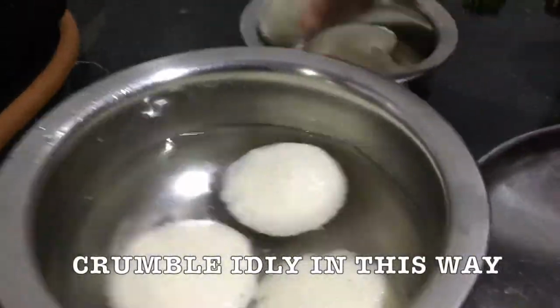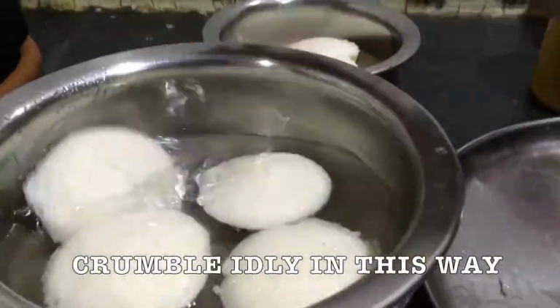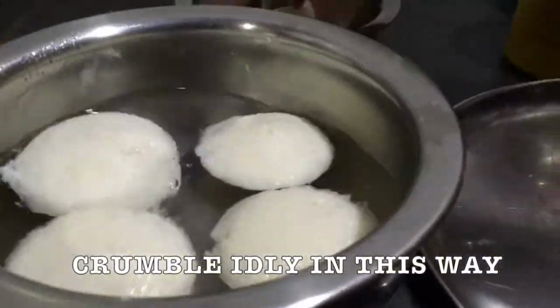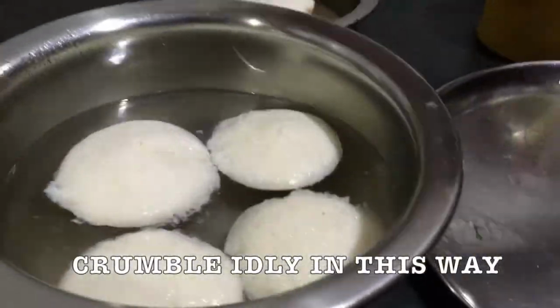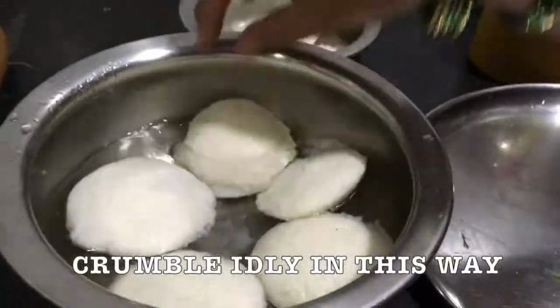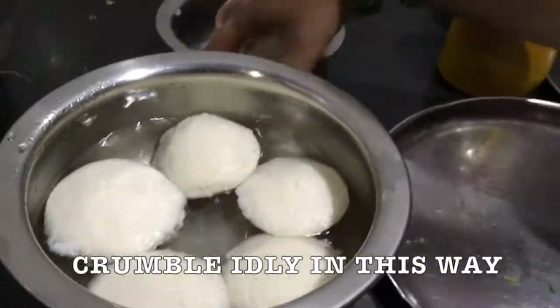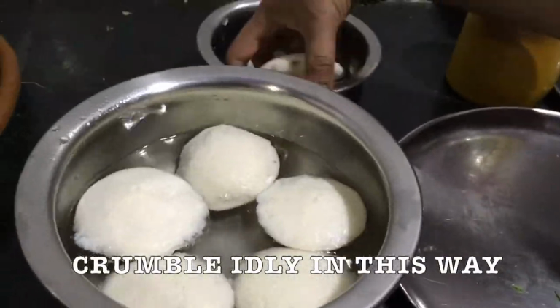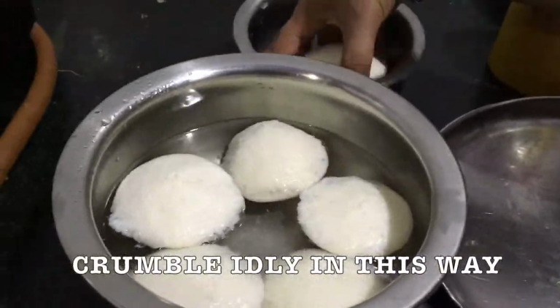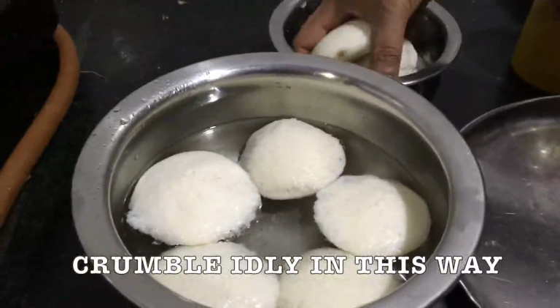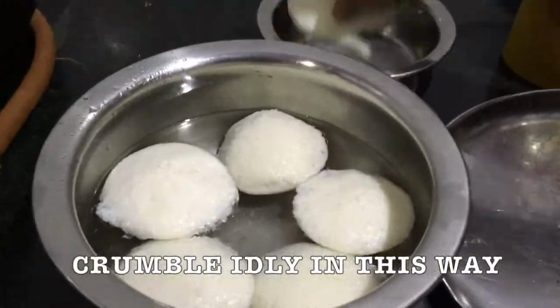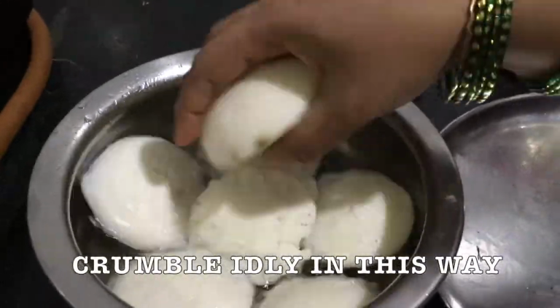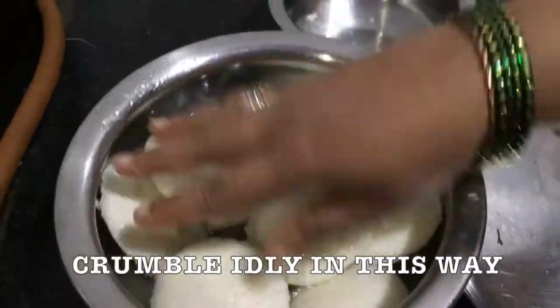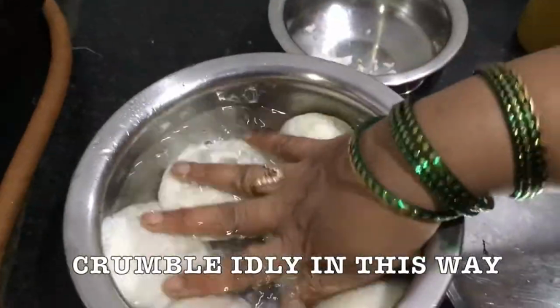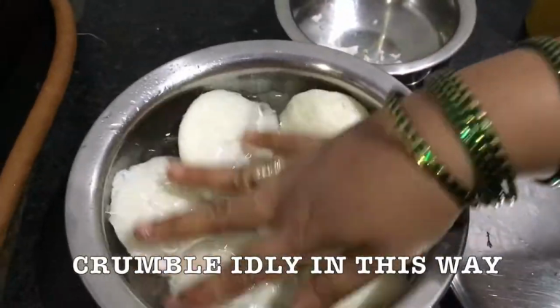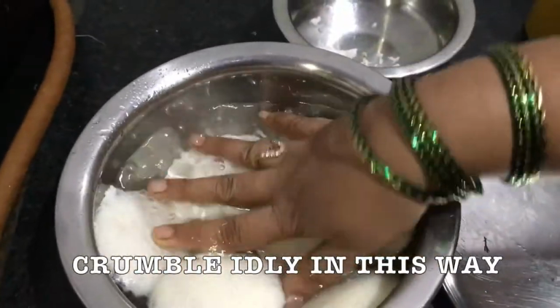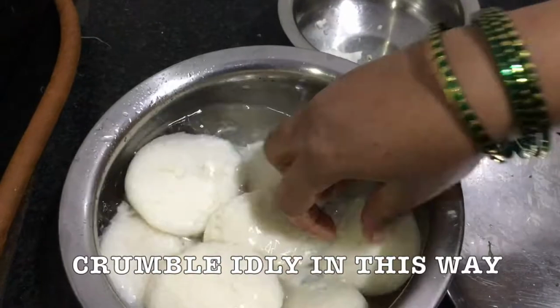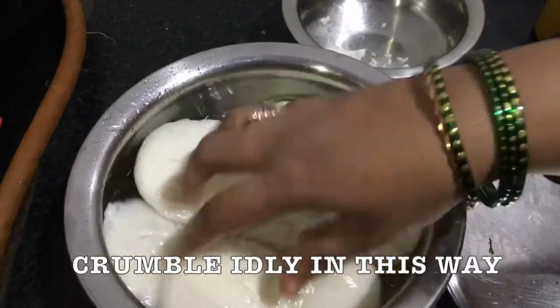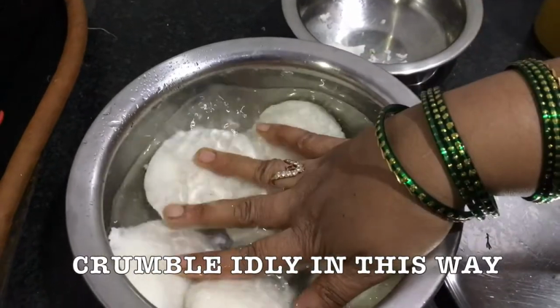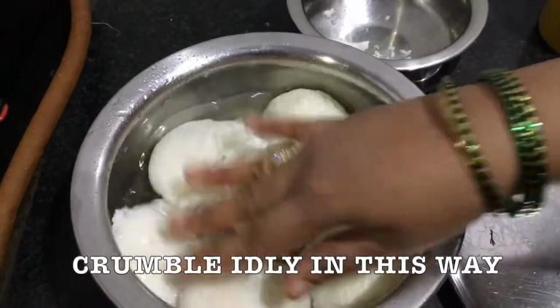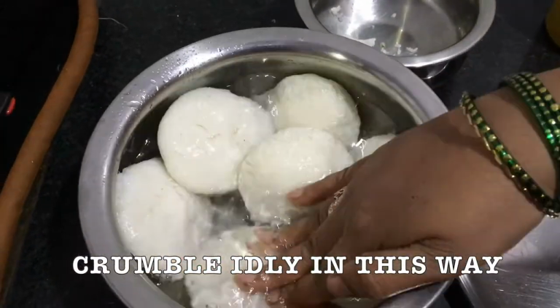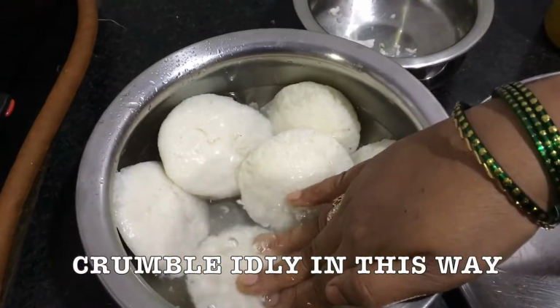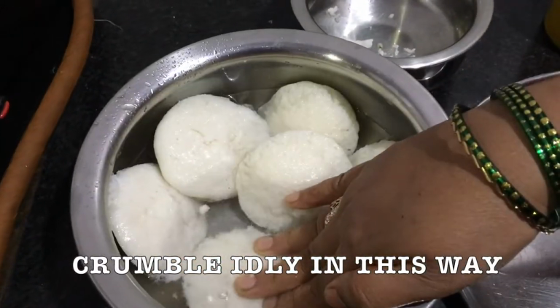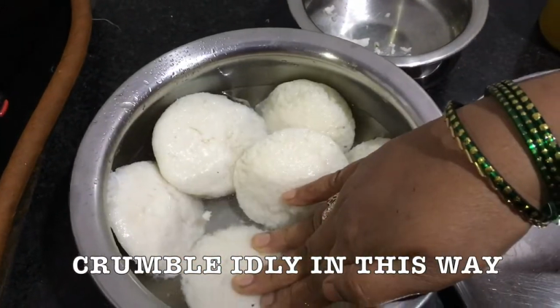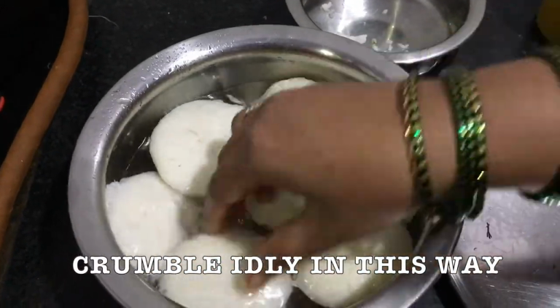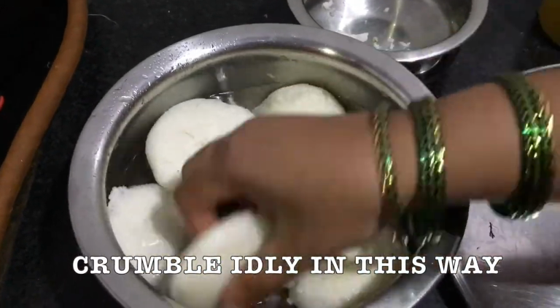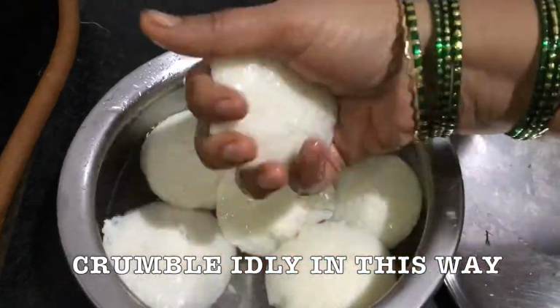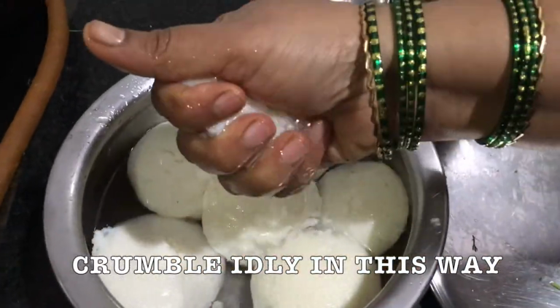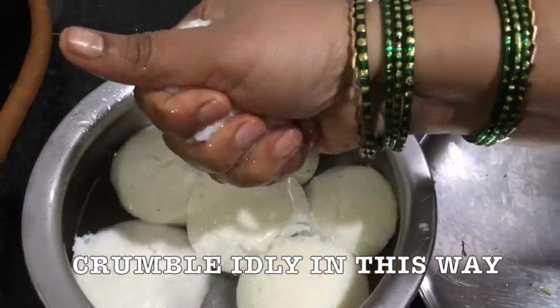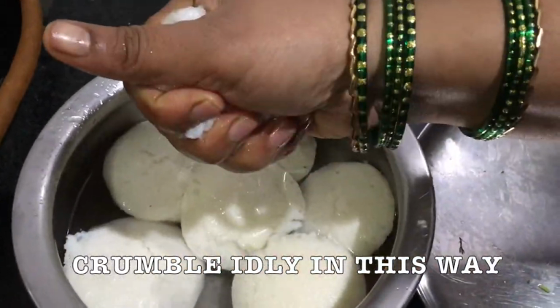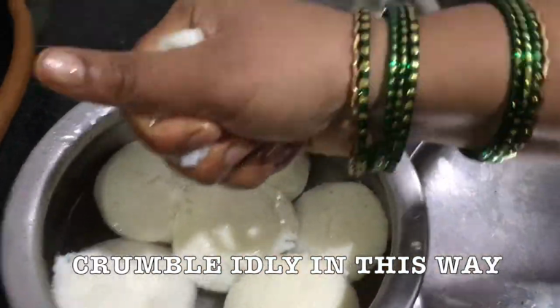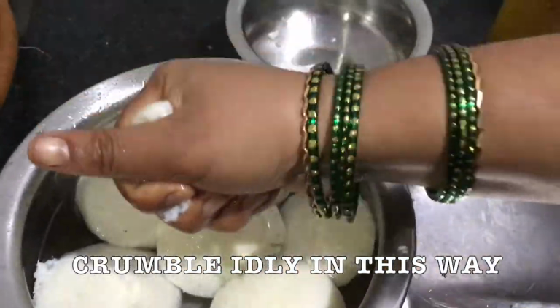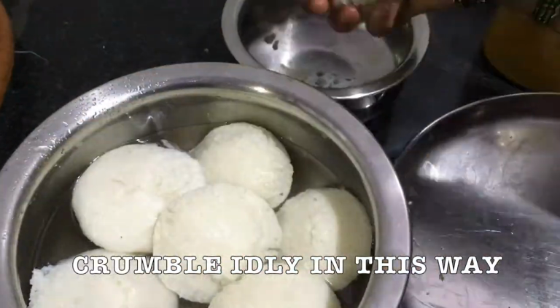Pour the salt into the water. After 2 minutes, I will cook it.